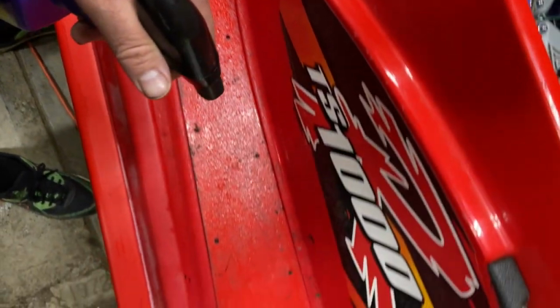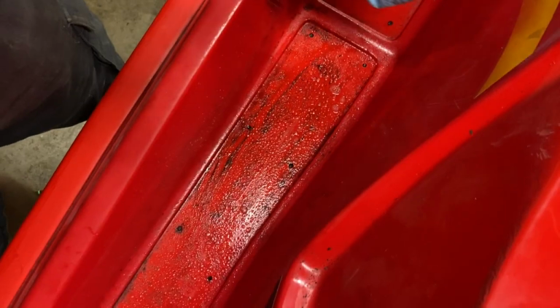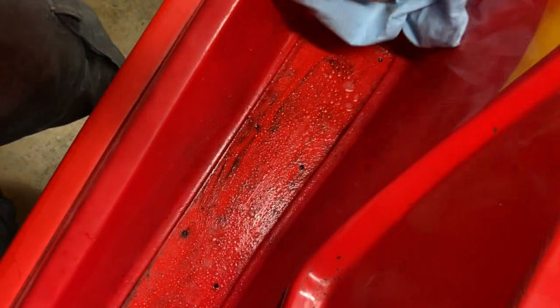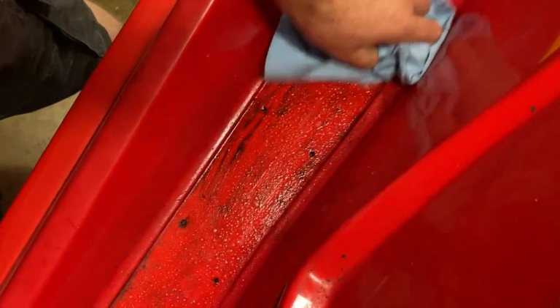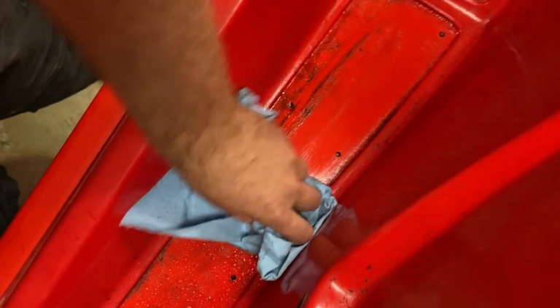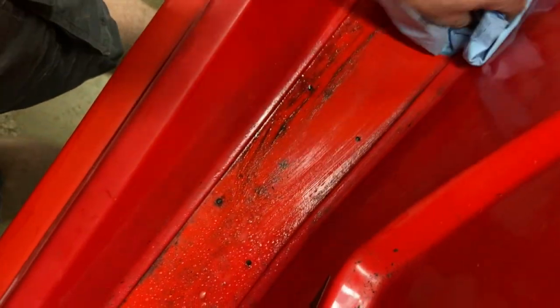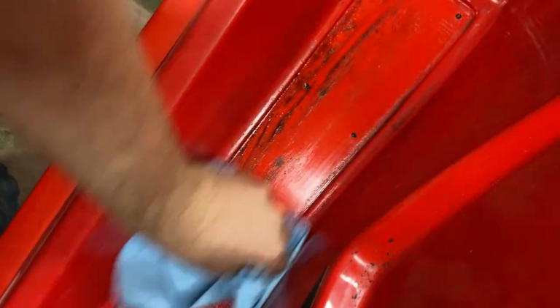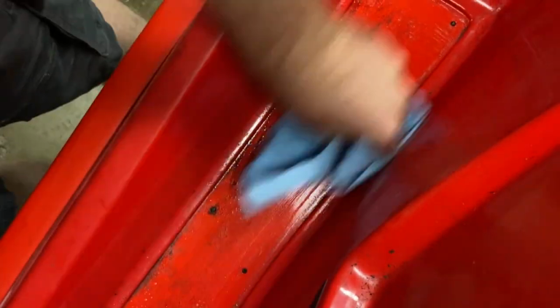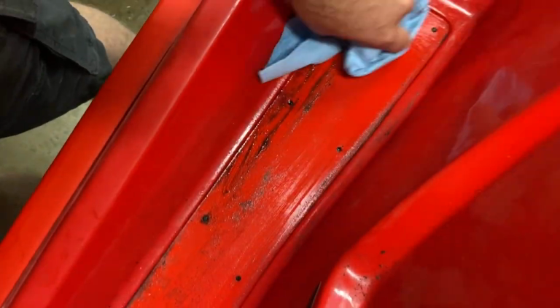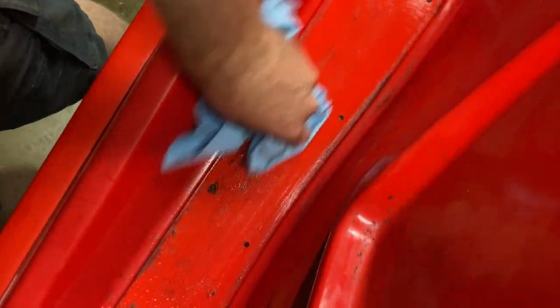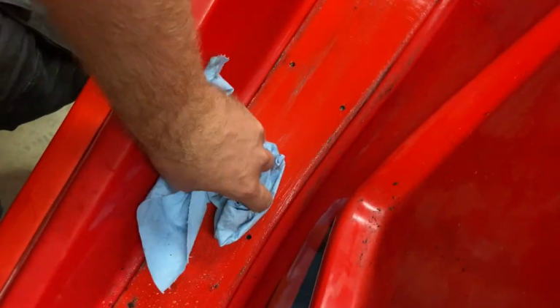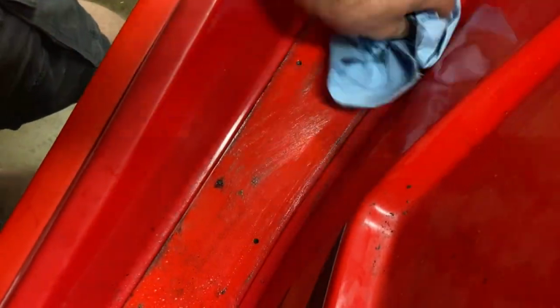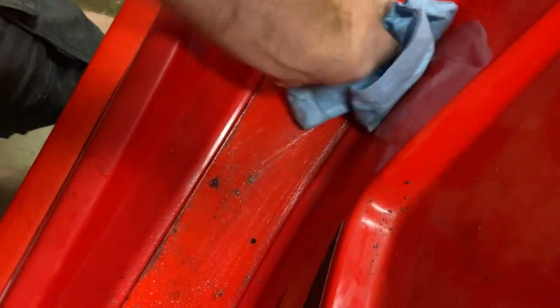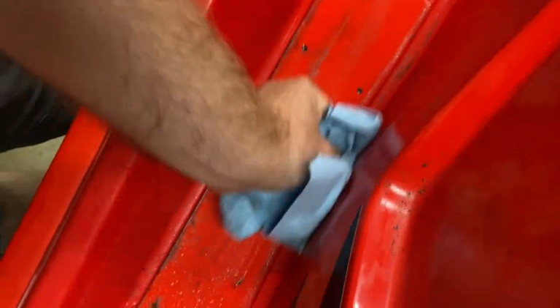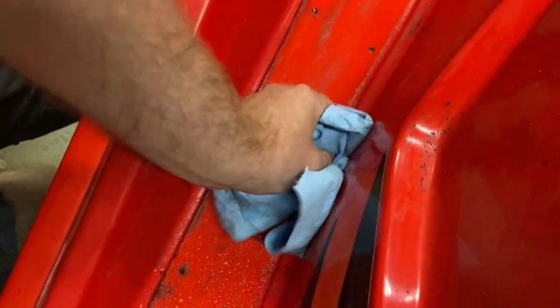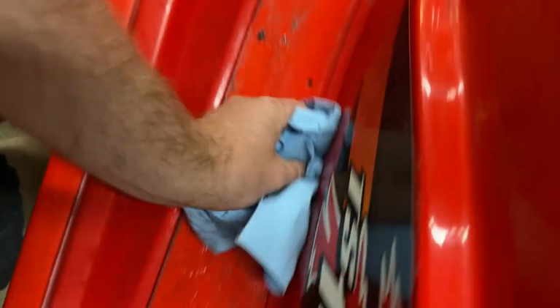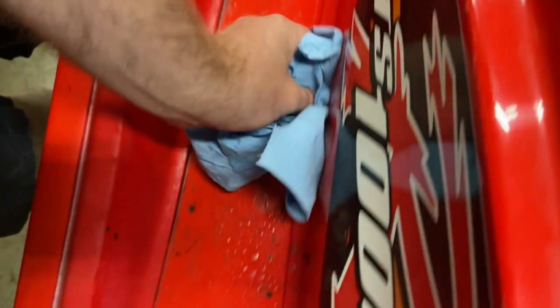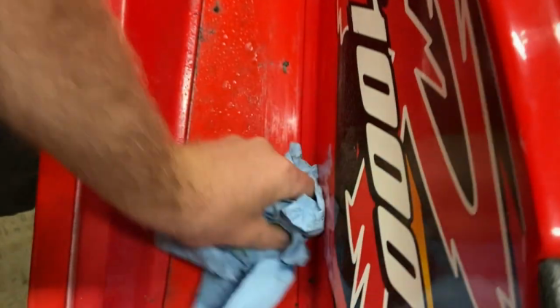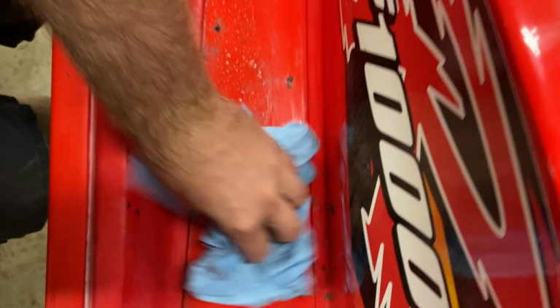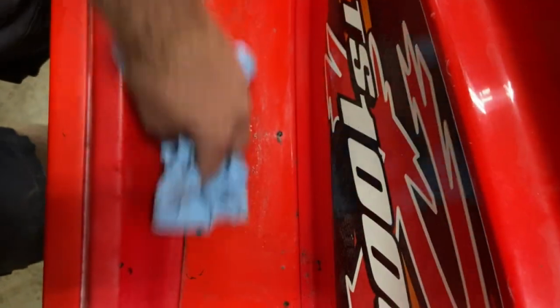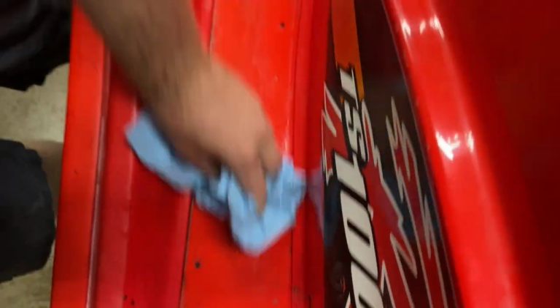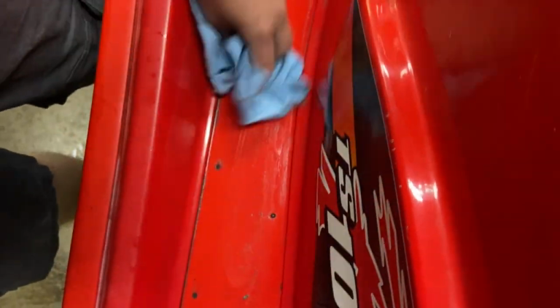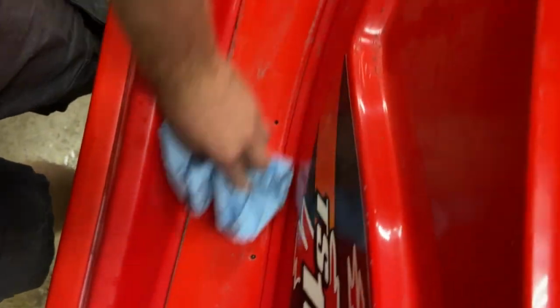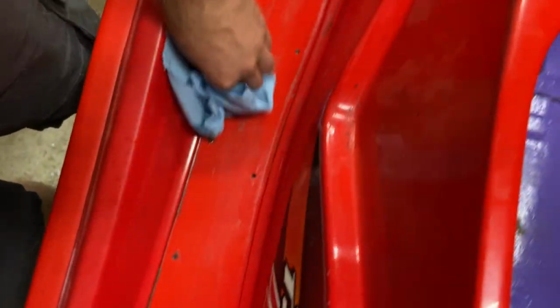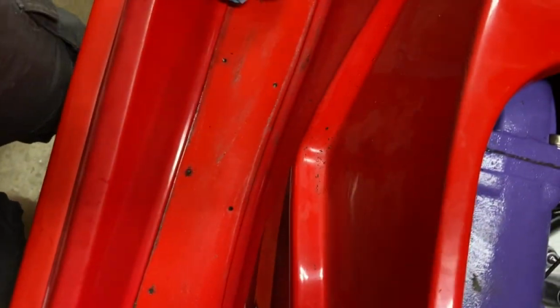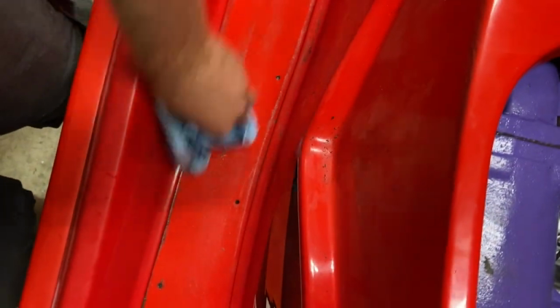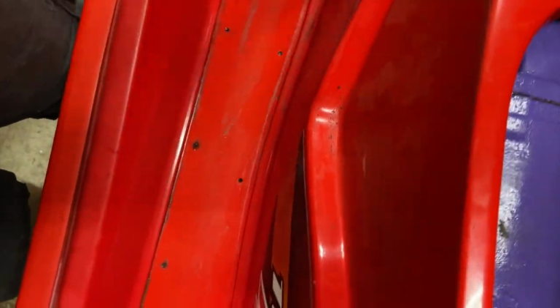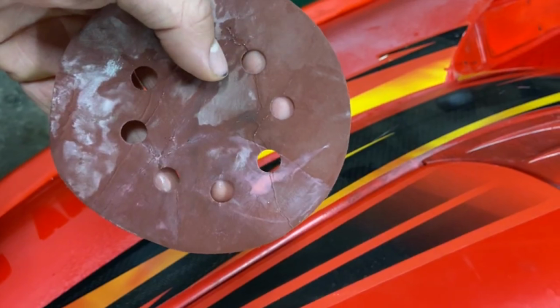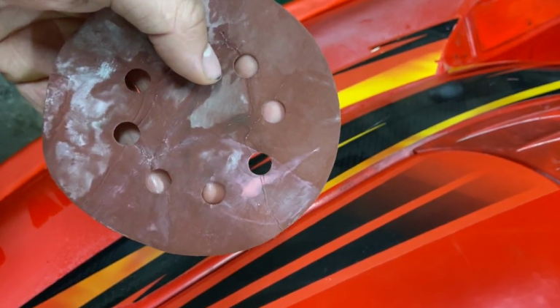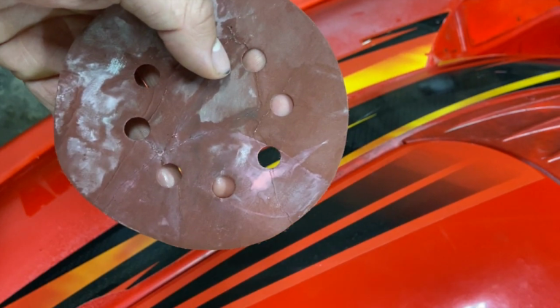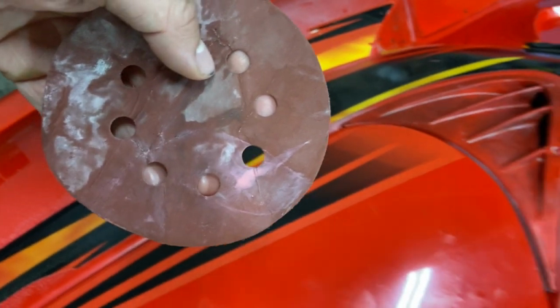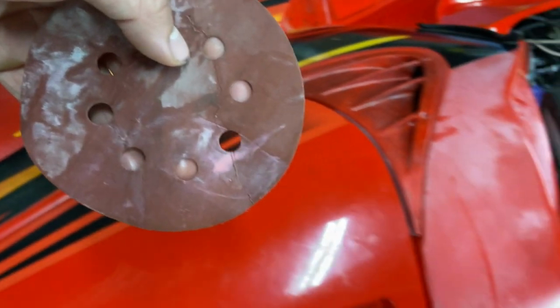The first thing I did was clean it with the degreaser. This is obviously important to do because you don't want to gum up your sandpaper and waste your time. The starting grit for your sandpaper is going to depend on how much oxidation you have, but because mine wasn't so bad I started with a thousand grit.